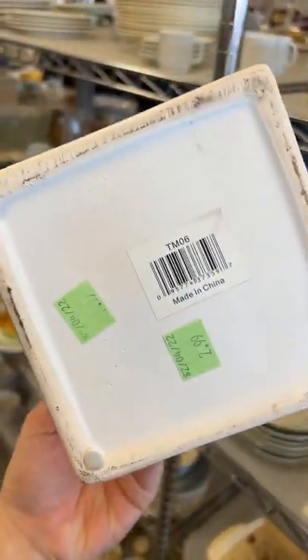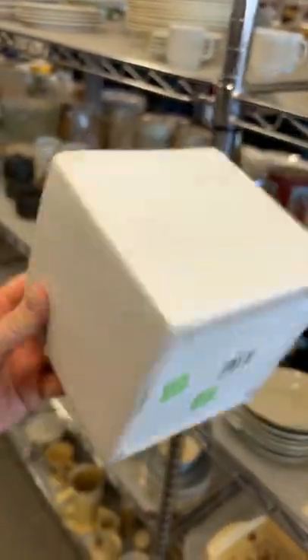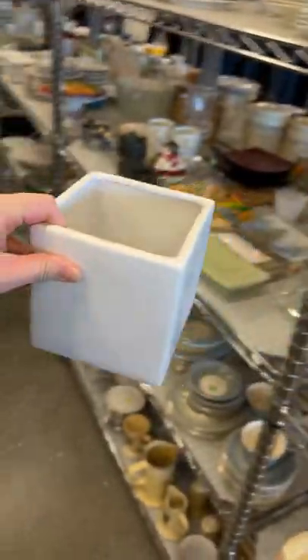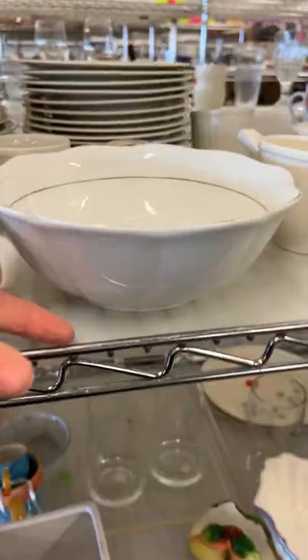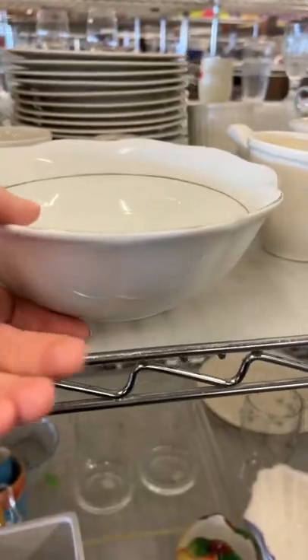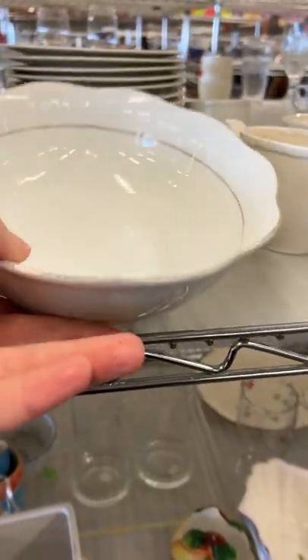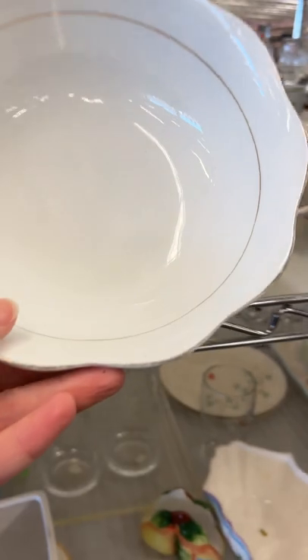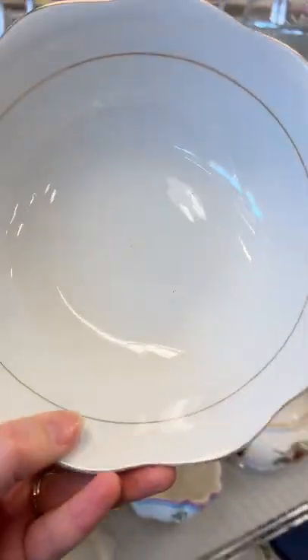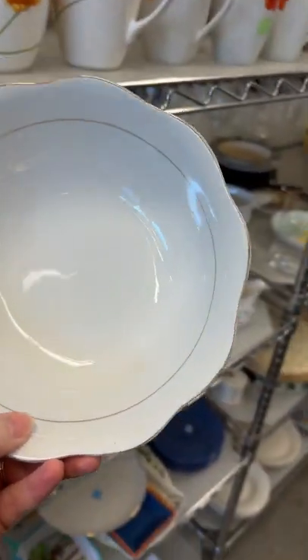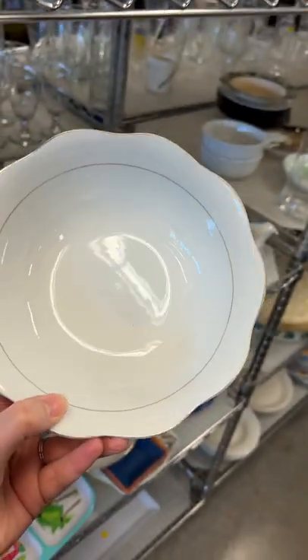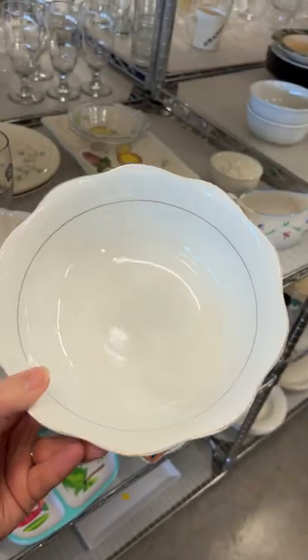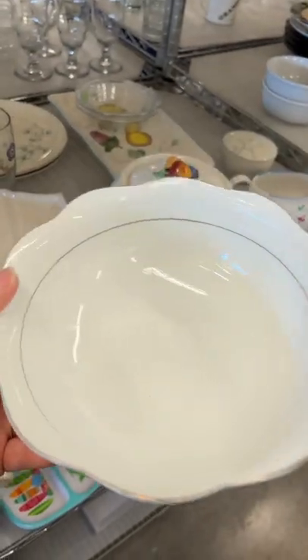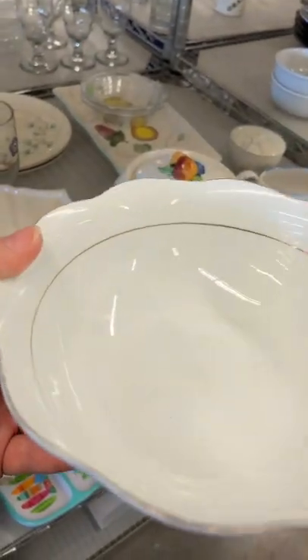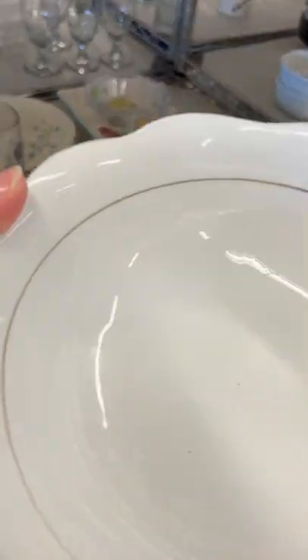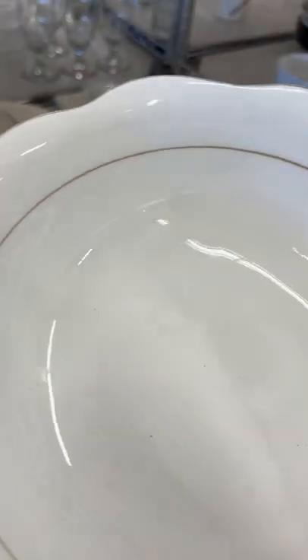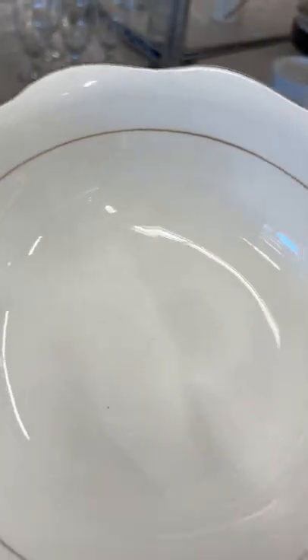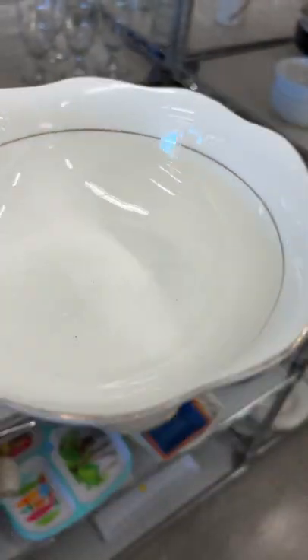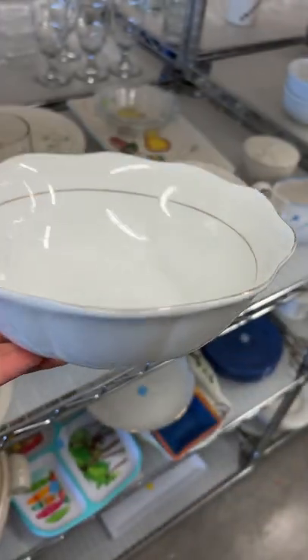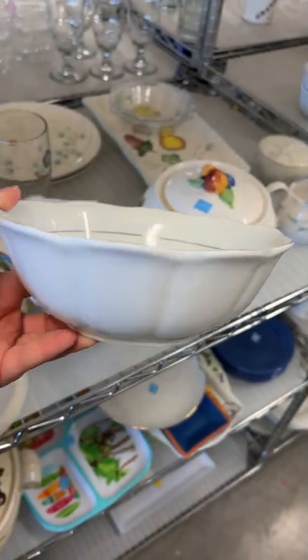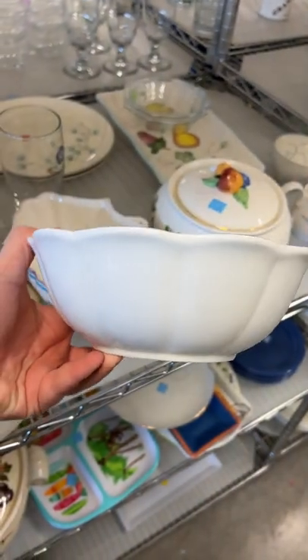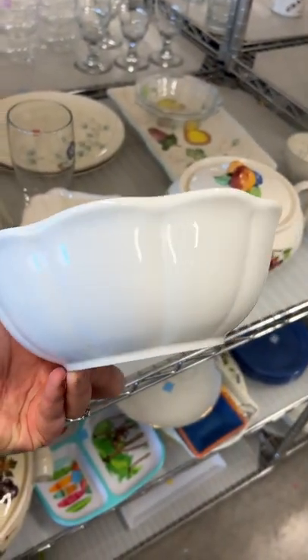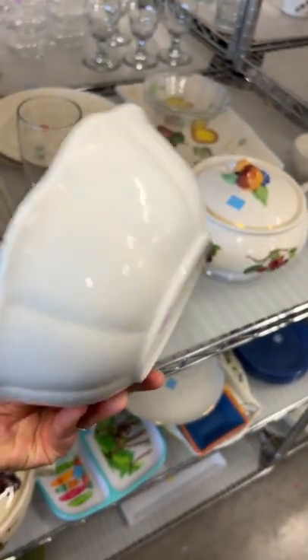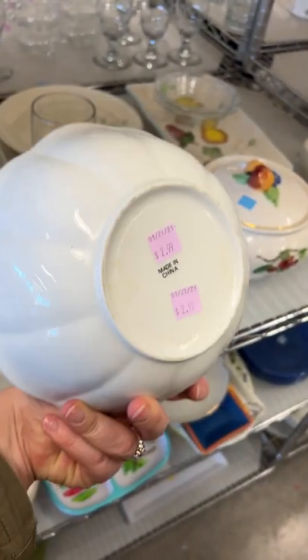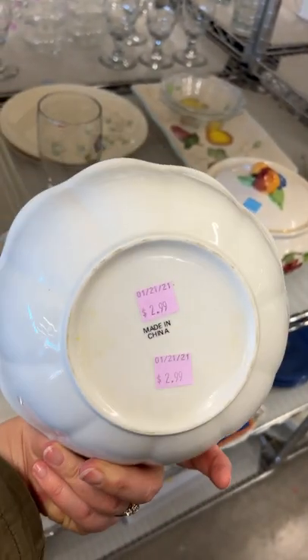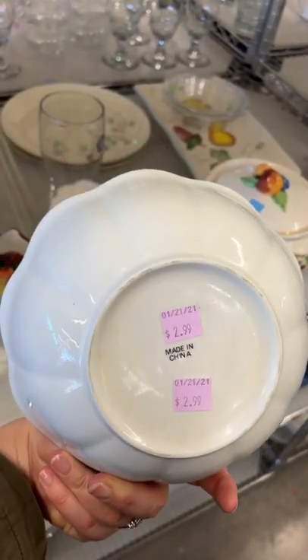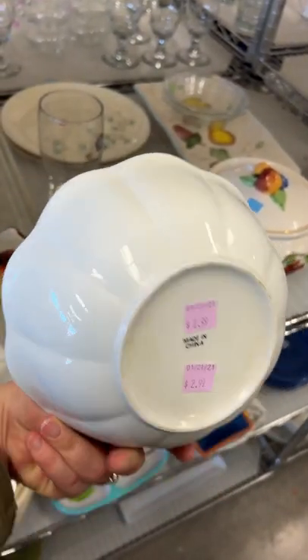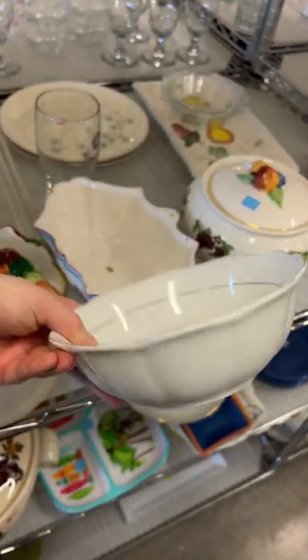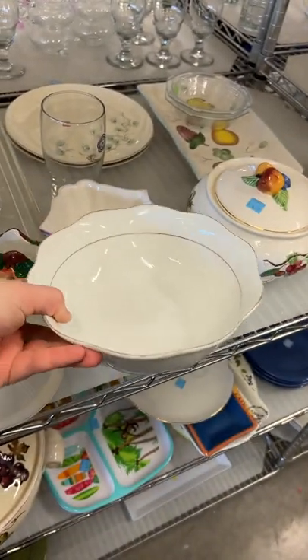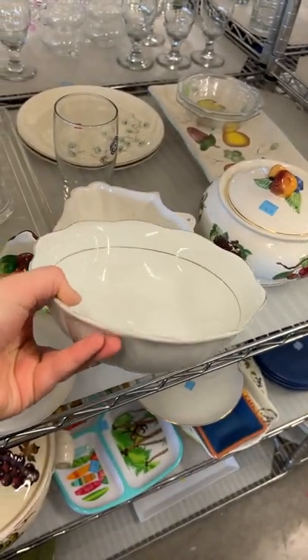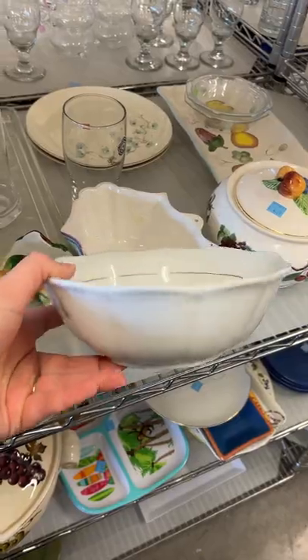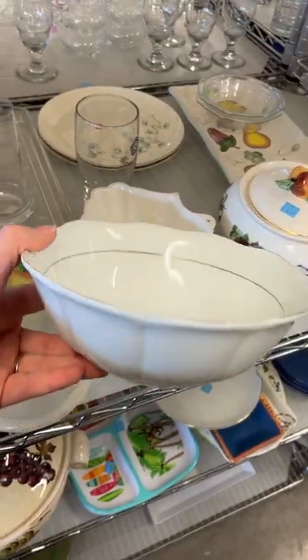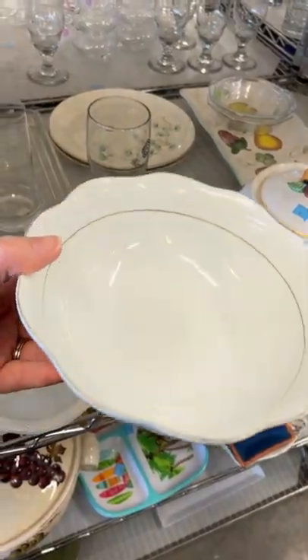I always gravitate towards the vintage dishware at the thrift store and this little scalloped bowl was just so charming. It had gold detailing around the edge and when you look at the profile of the bowl, it was this pretty flower detail and it was only $2.99. I should have gotten this one.